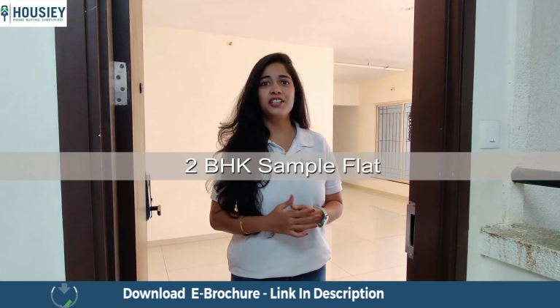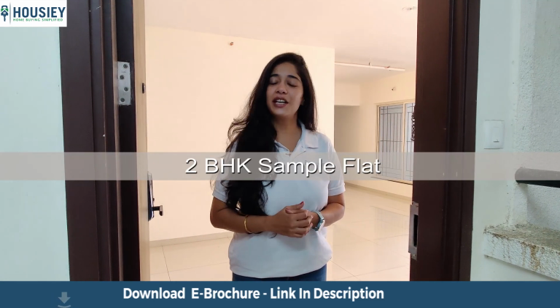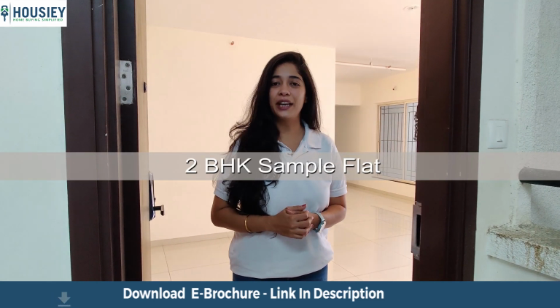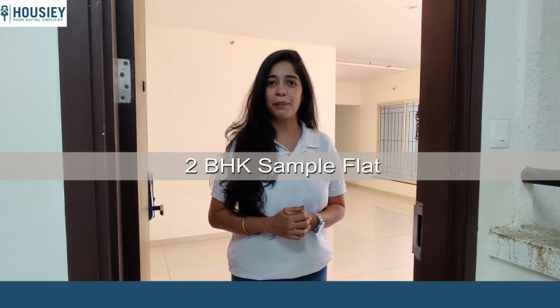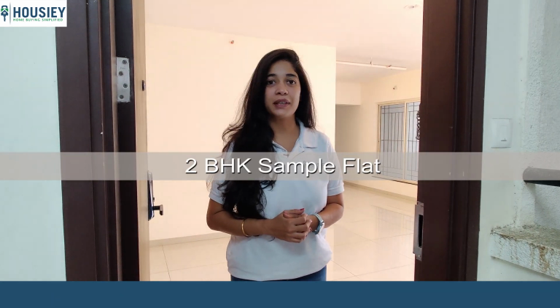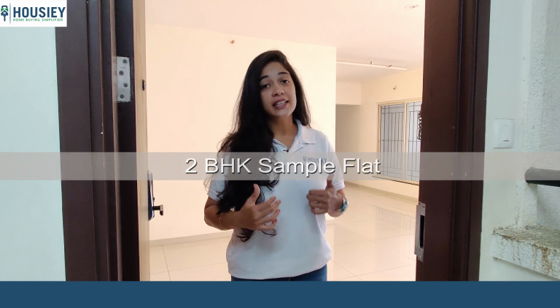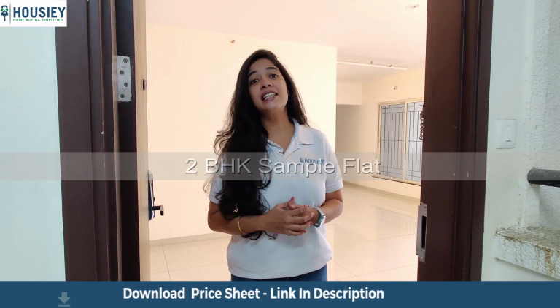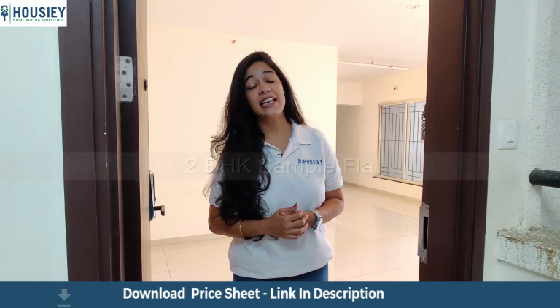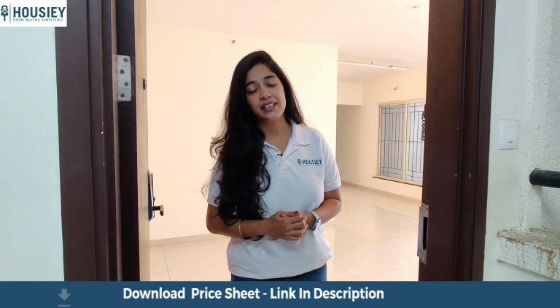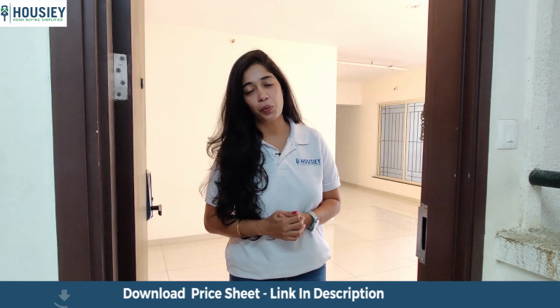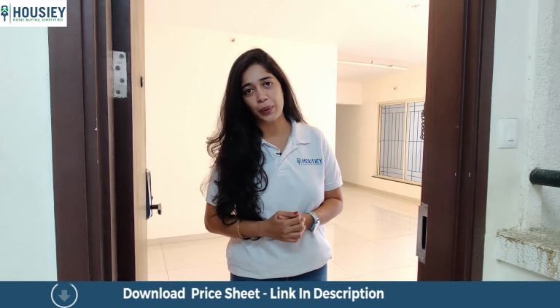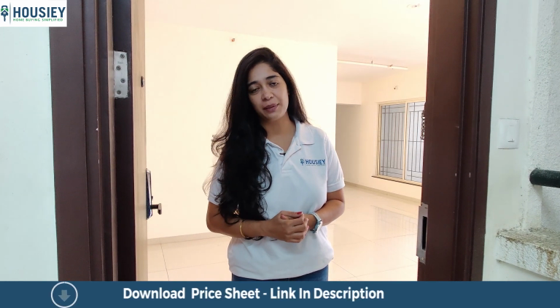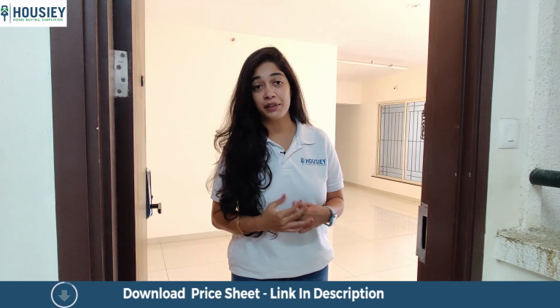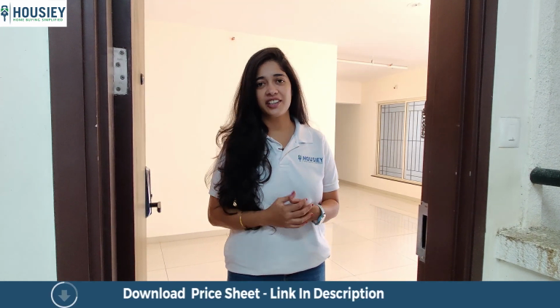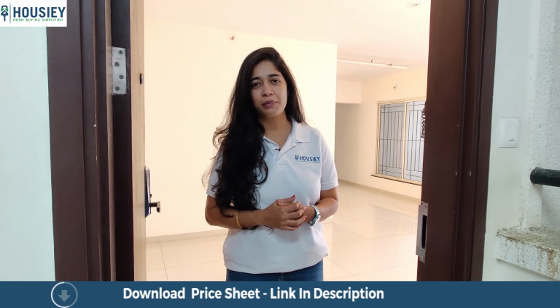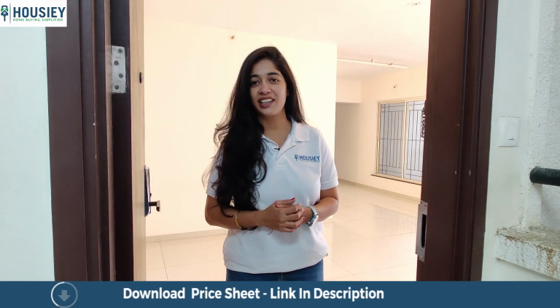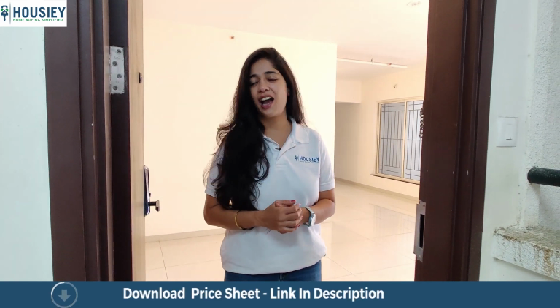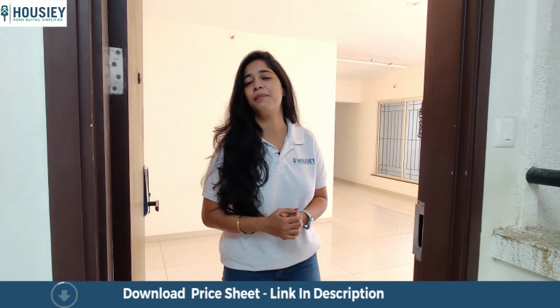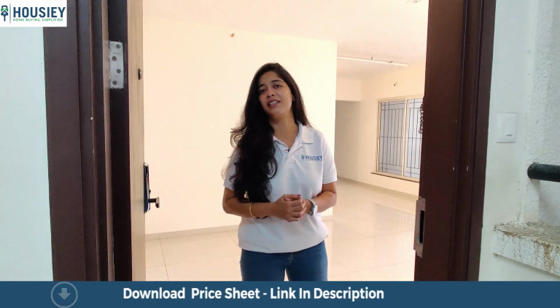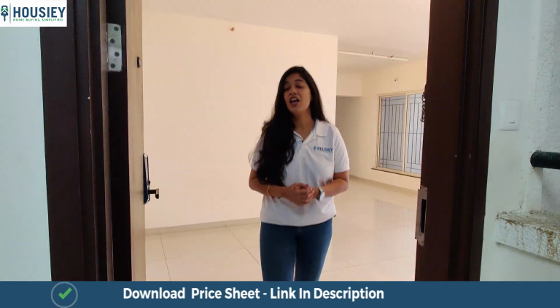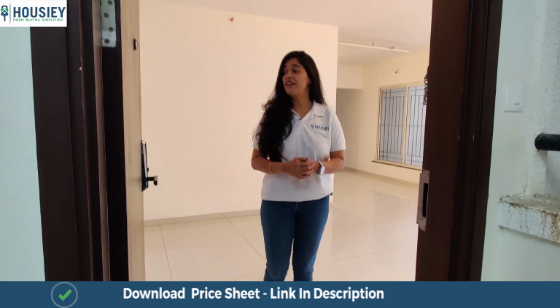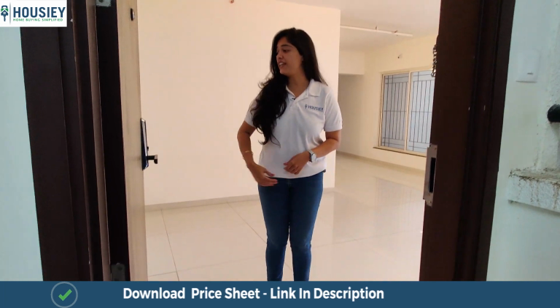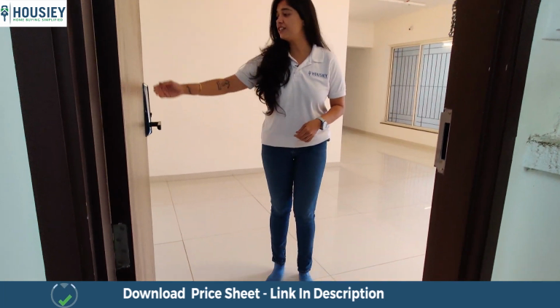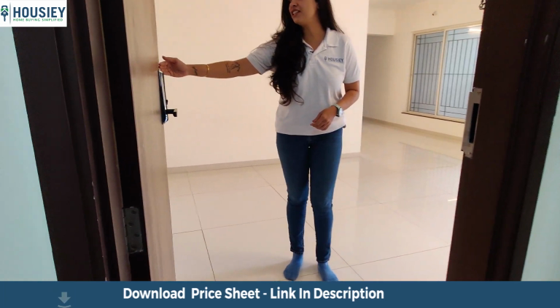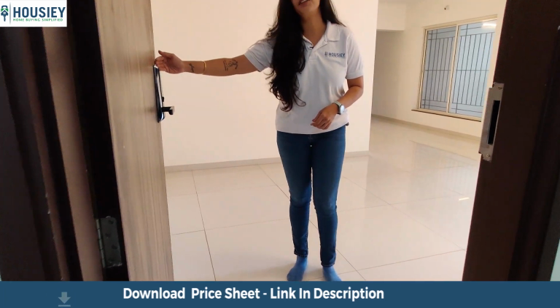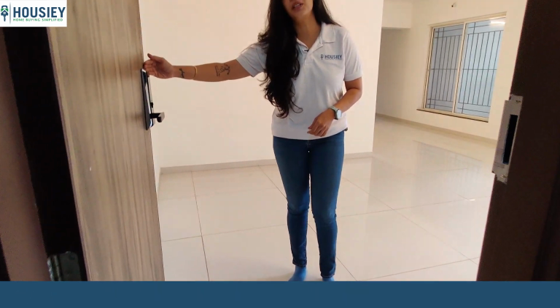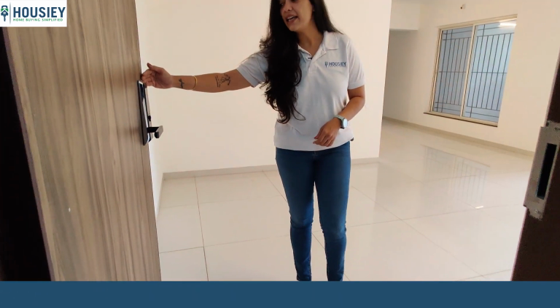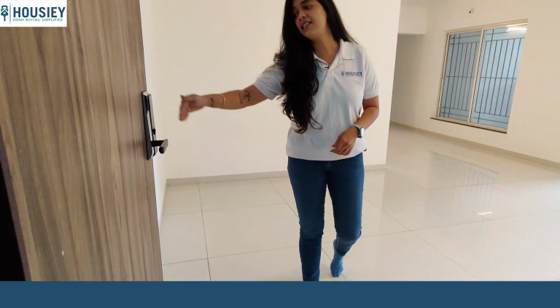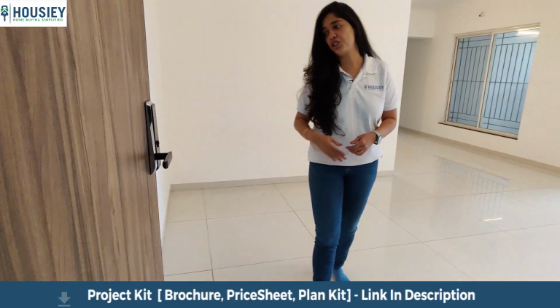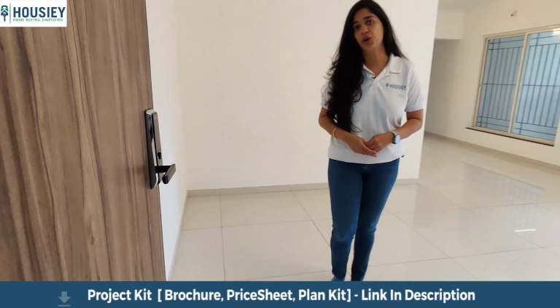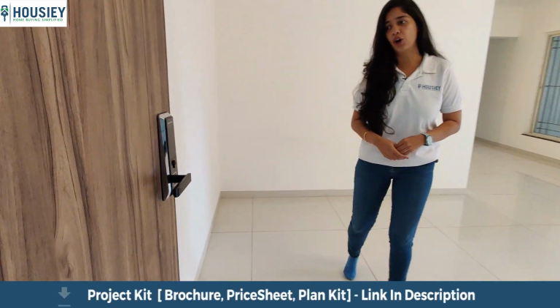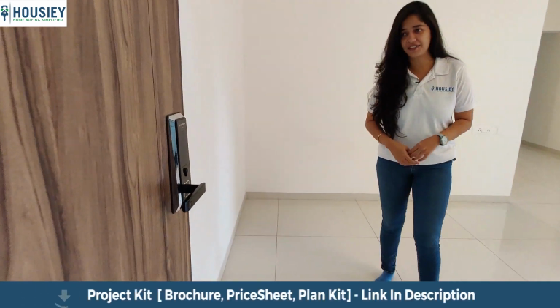Hello and welcome to Housey. Today we are here at the Paranjpe Gloria Grand to see their 2BHK apartment. This is an 861 square feet apartment. When we enter, the first thing we notice is the digital door lock for your safety and privacy.